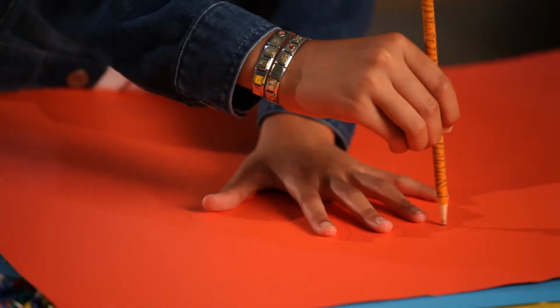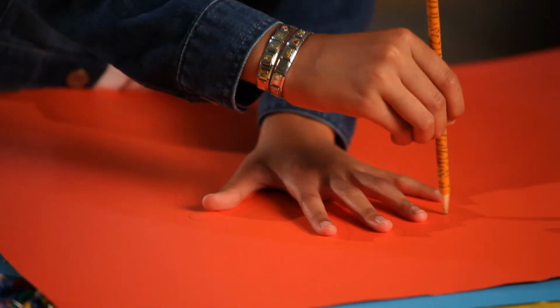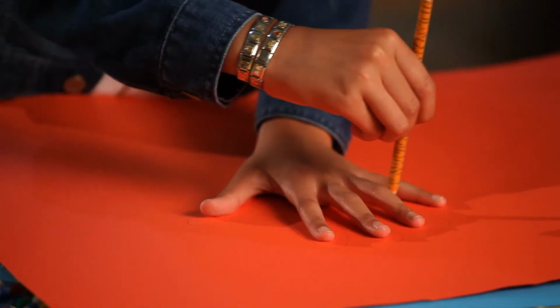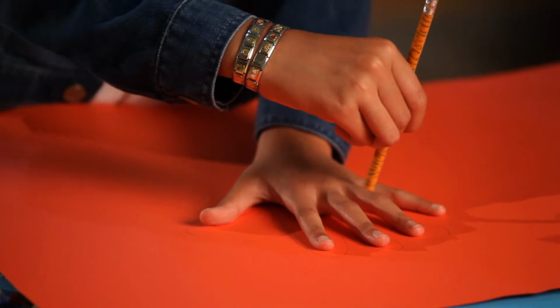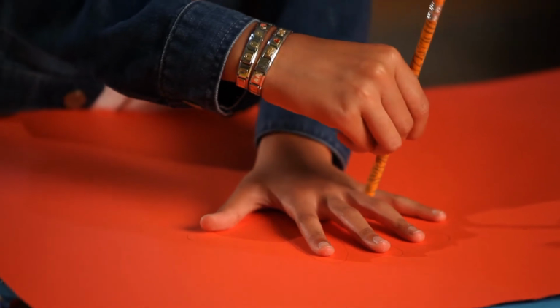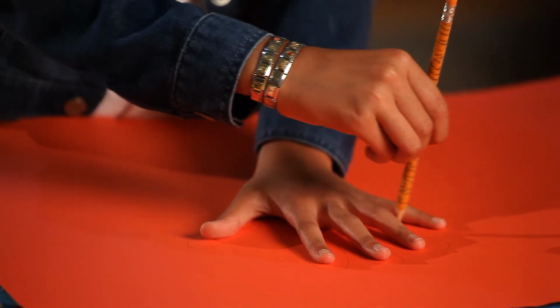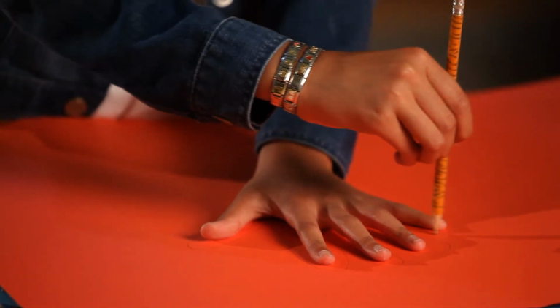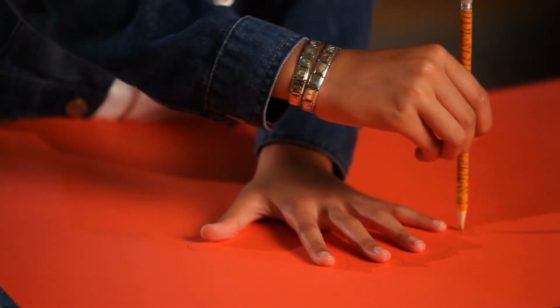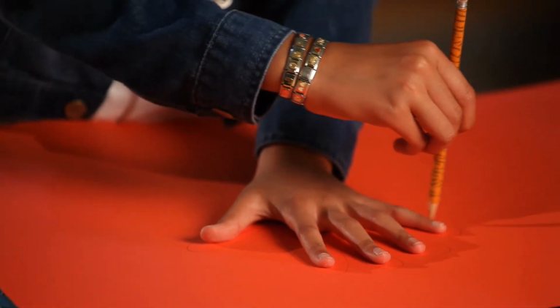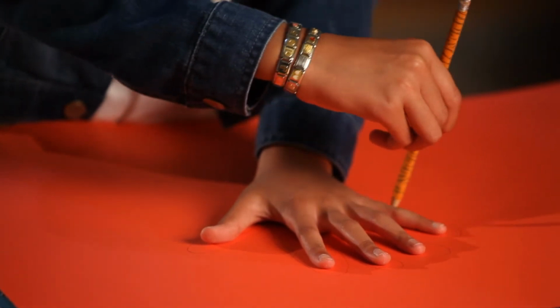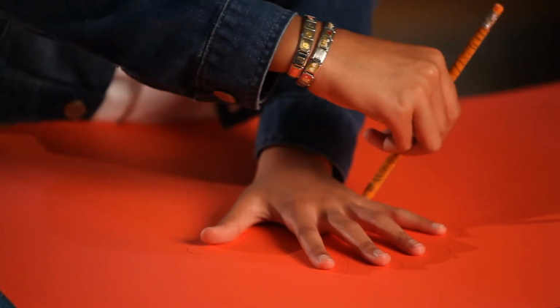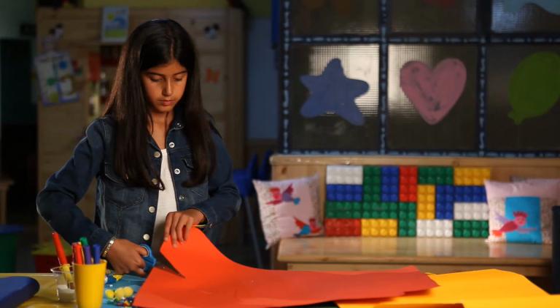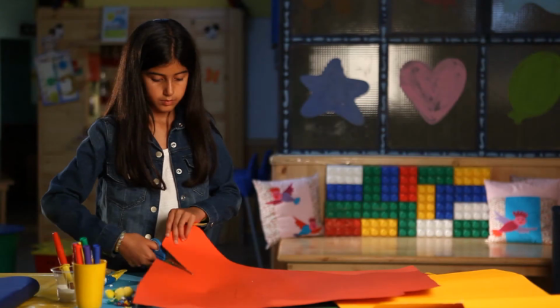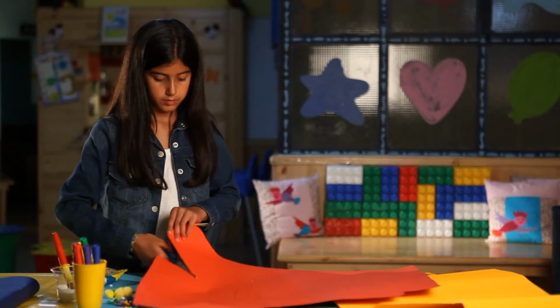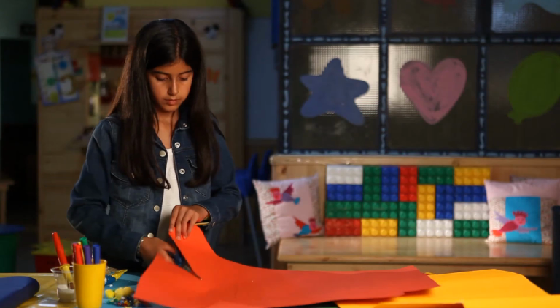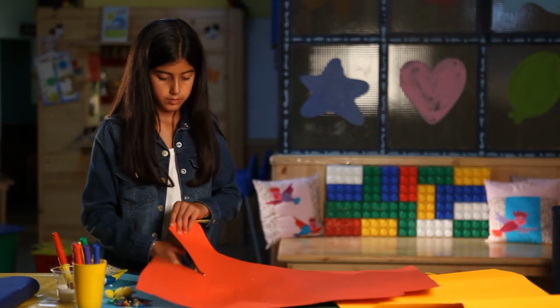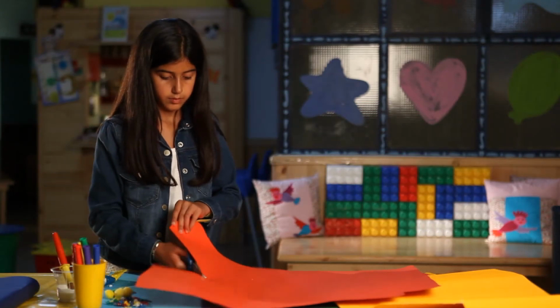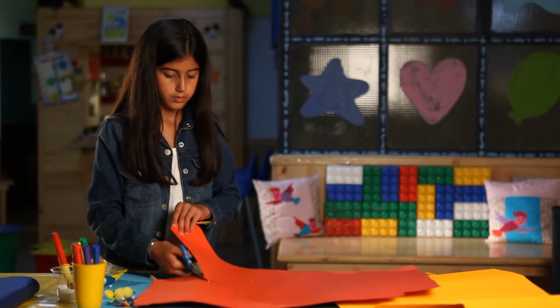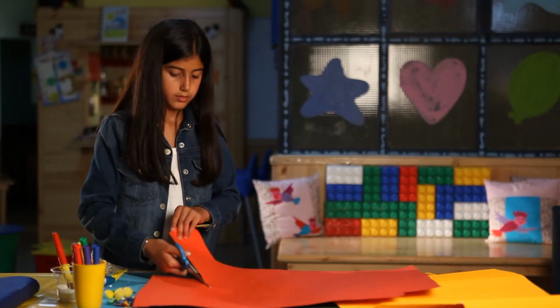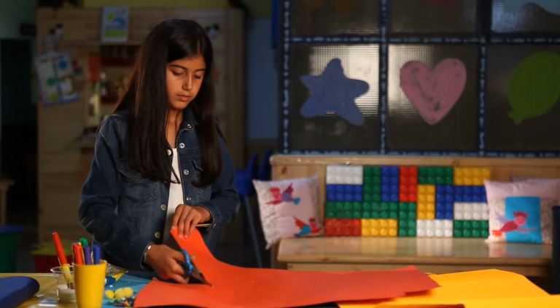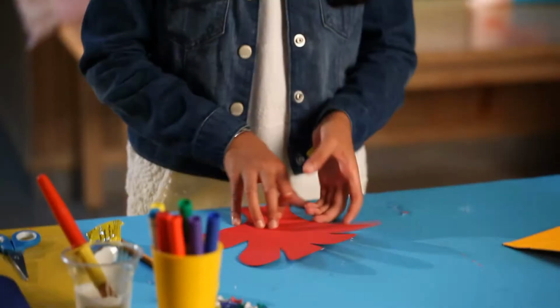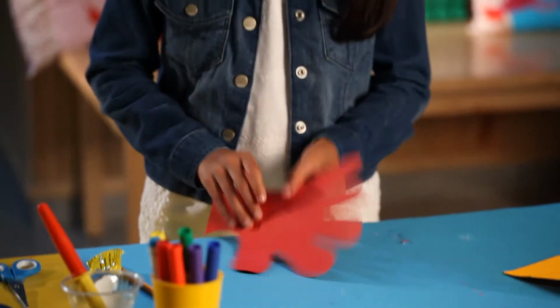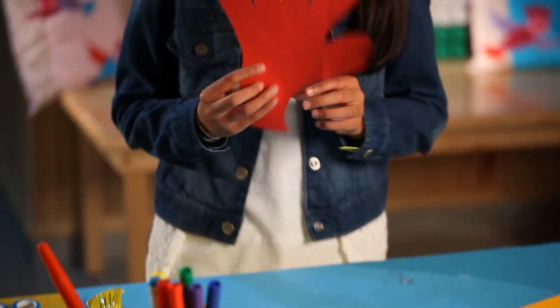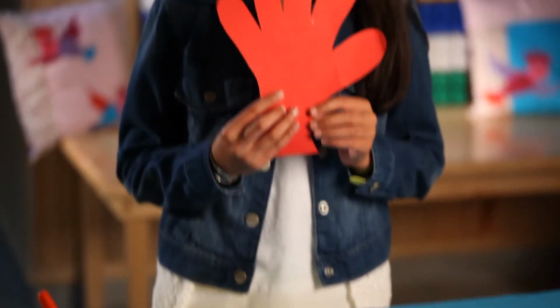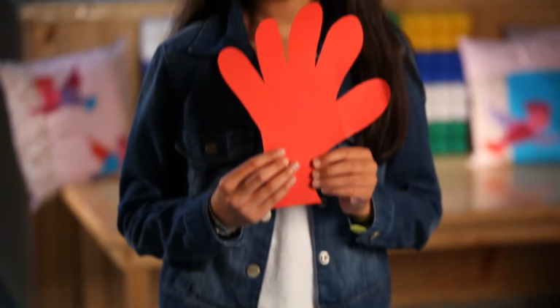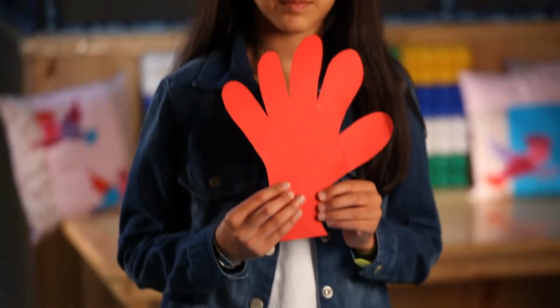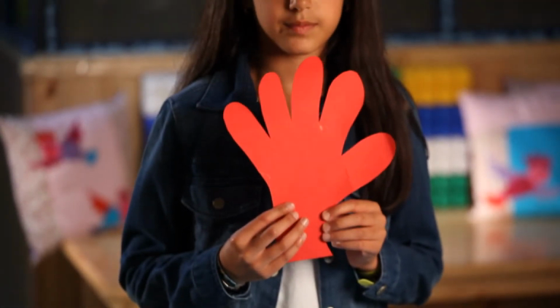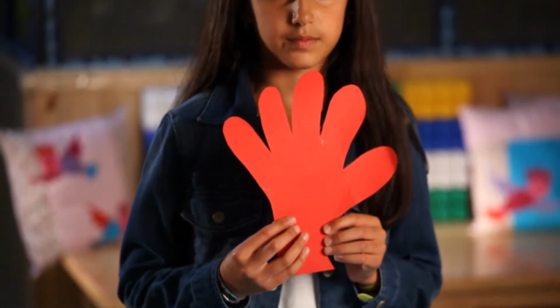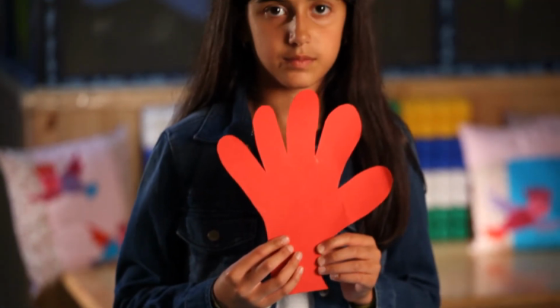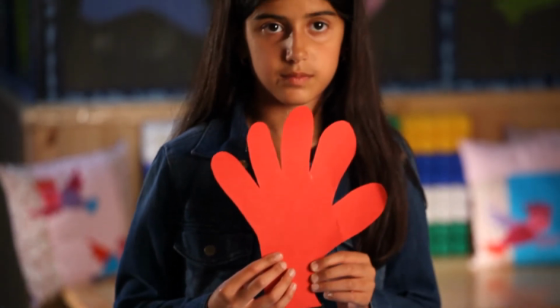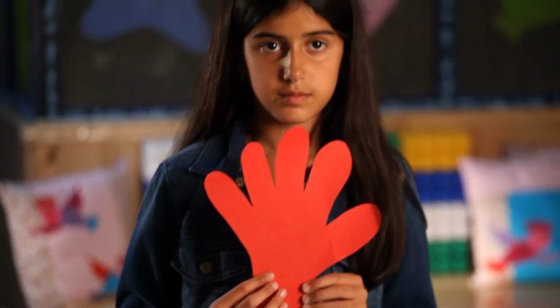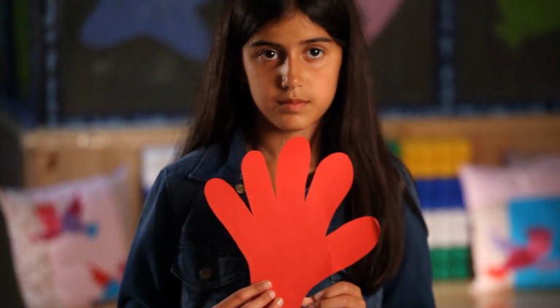Place your hand on a cardboard and trace around it, then cut out the hand. It's supposed to represent the five prayers. Paste the hand on the foam.